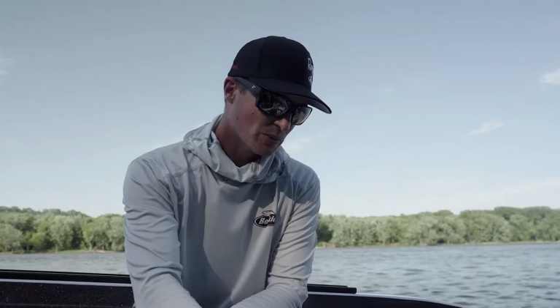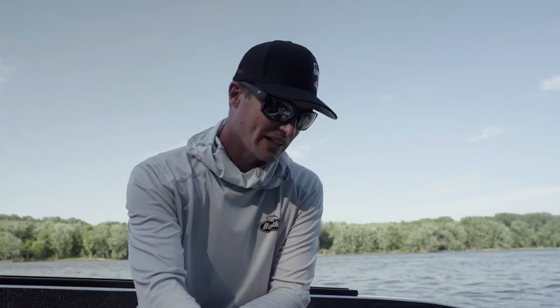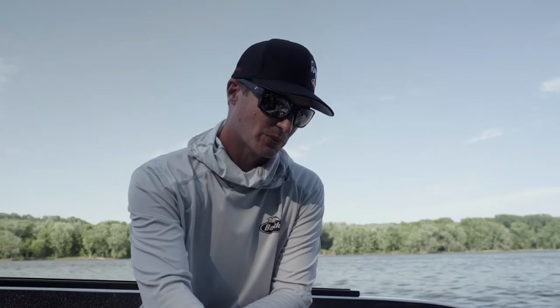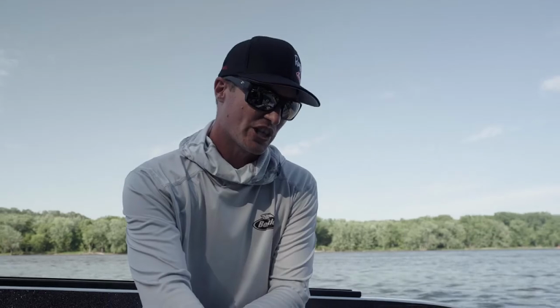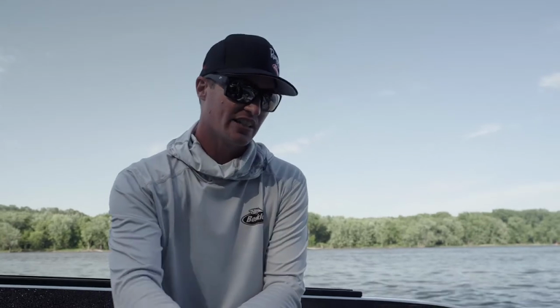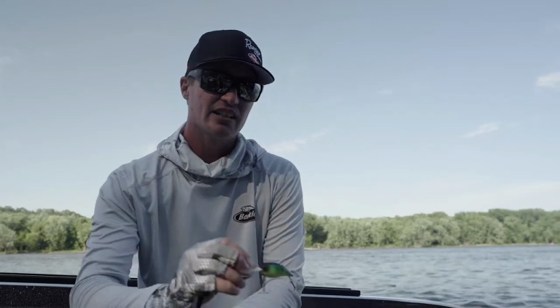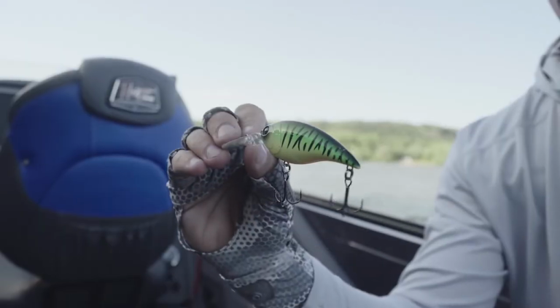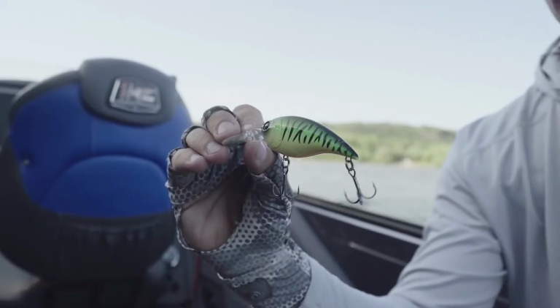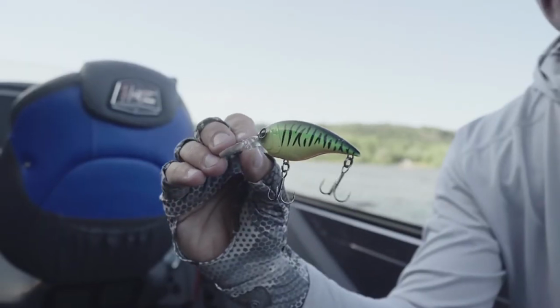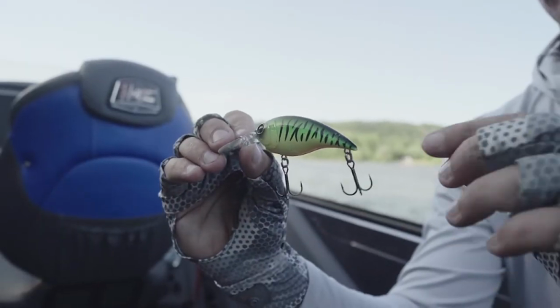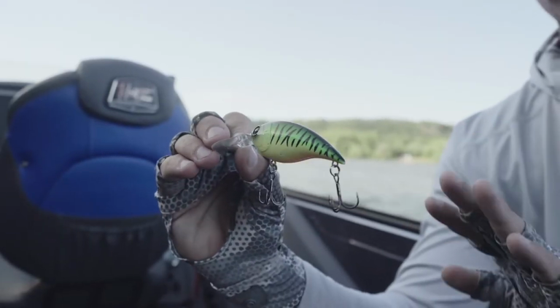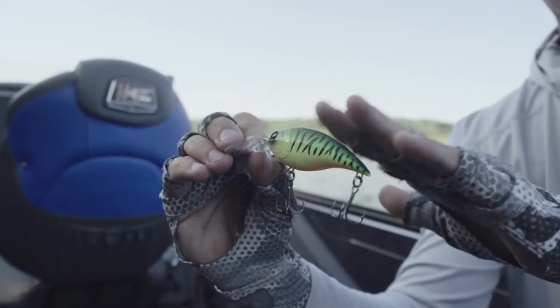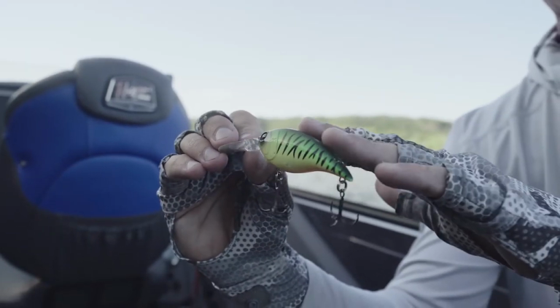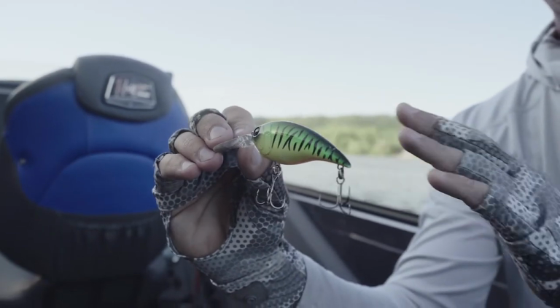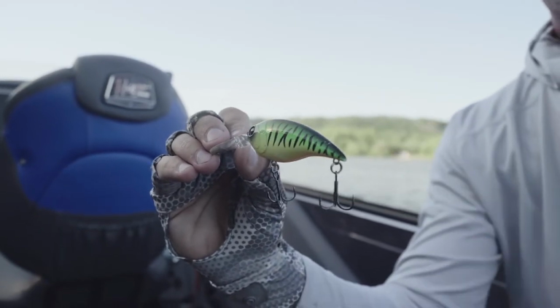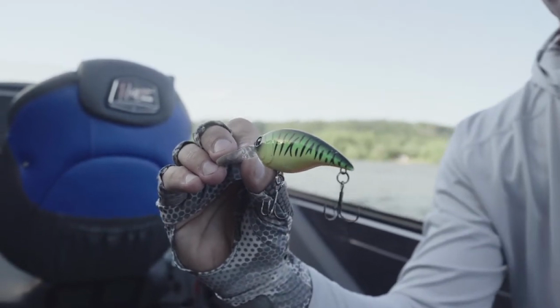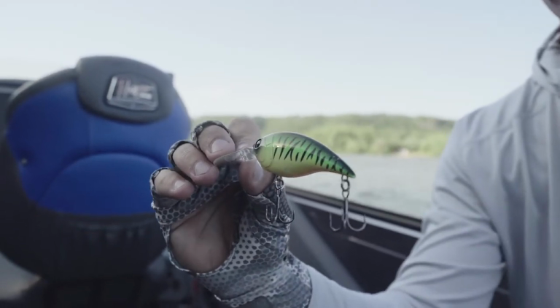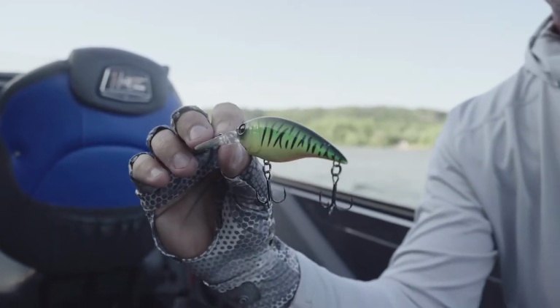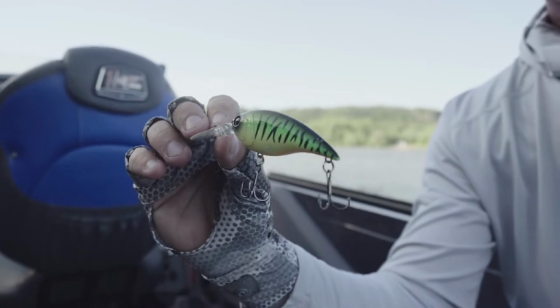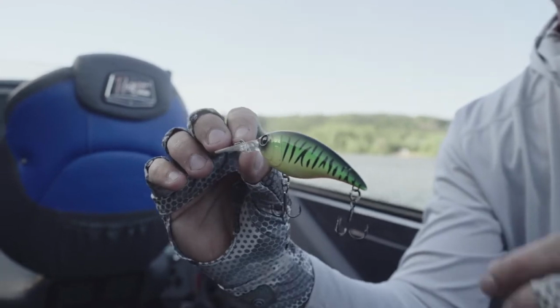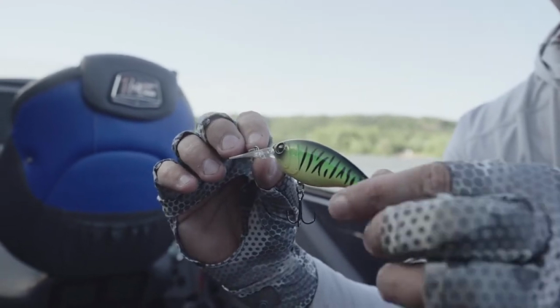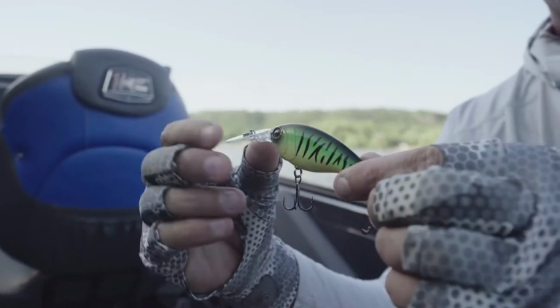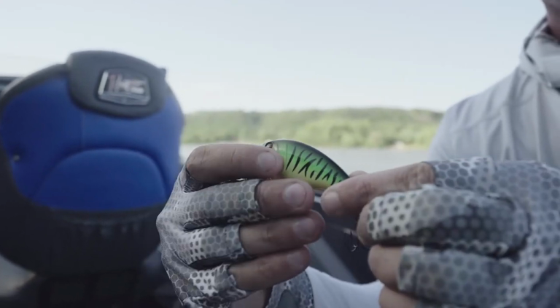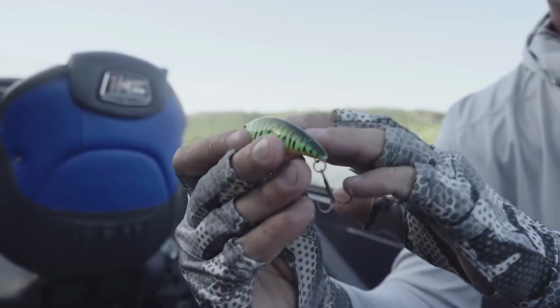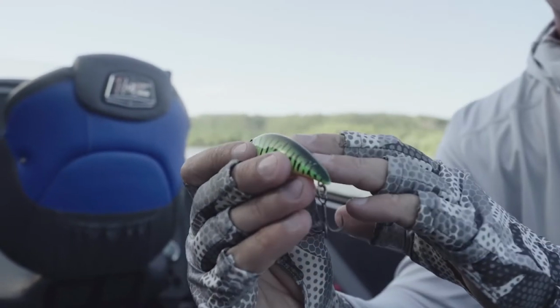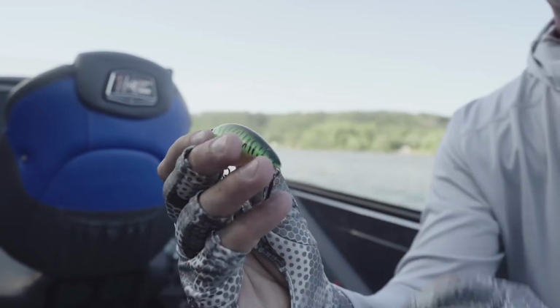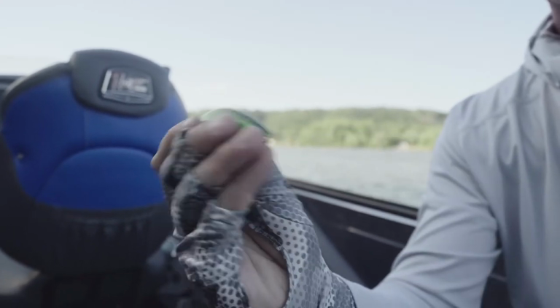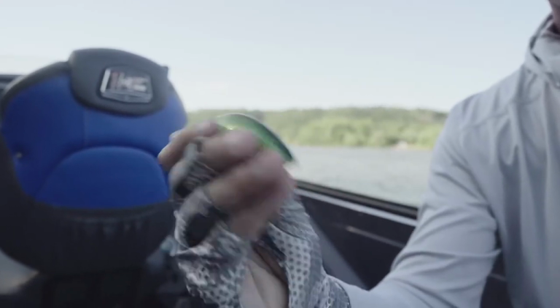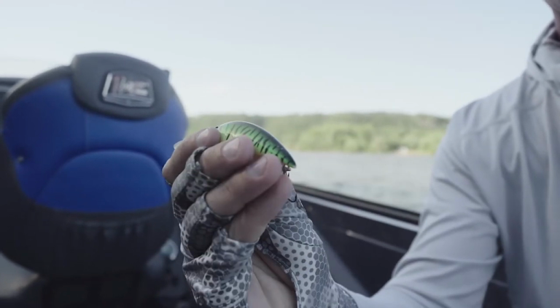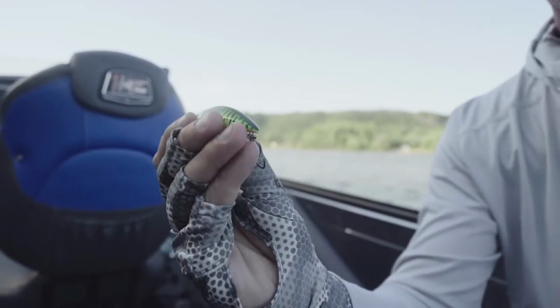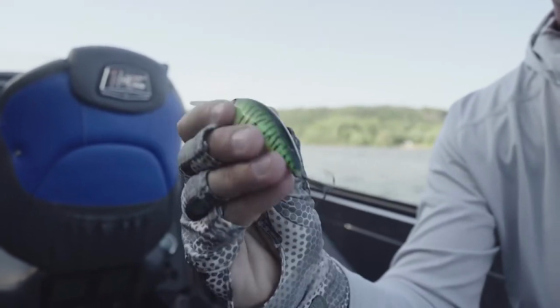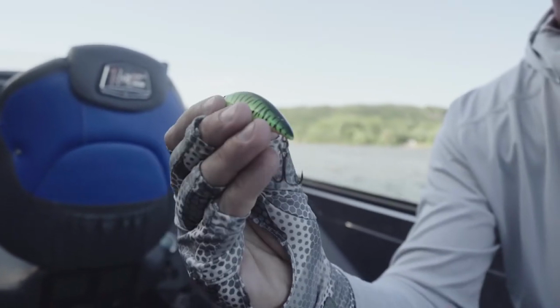One of the baits that's really shined today has been the Money Badger. It has a weight transfer in it — there's a tungsten ball in here, so when you cast it, that ball transitions to the back of the bait and helps you cast a lot further.